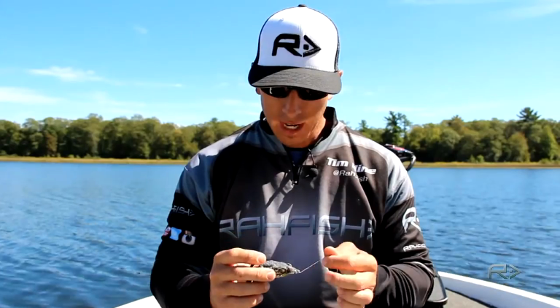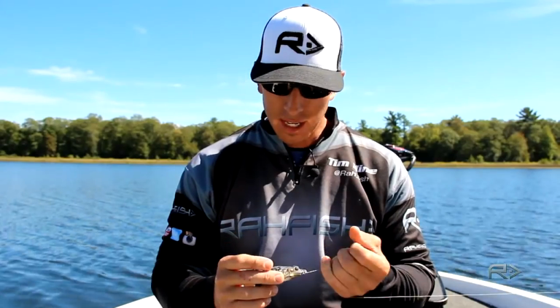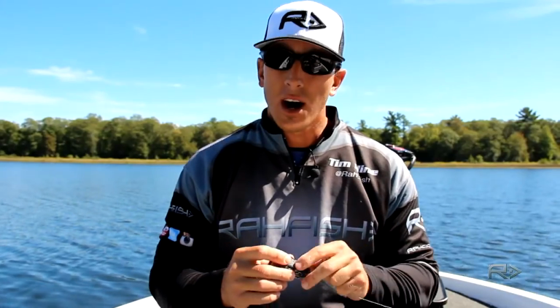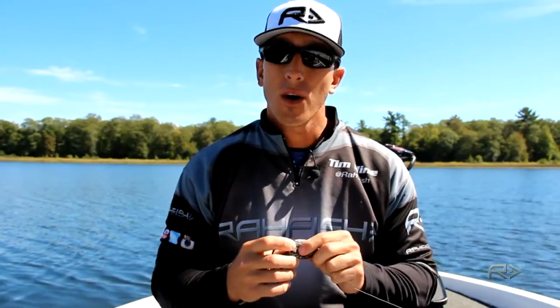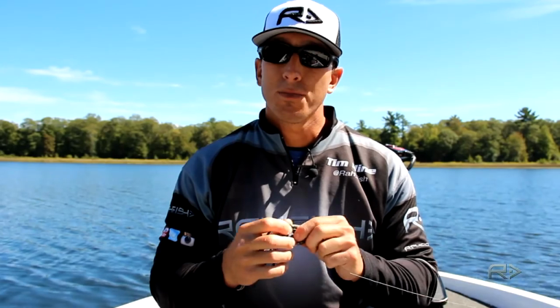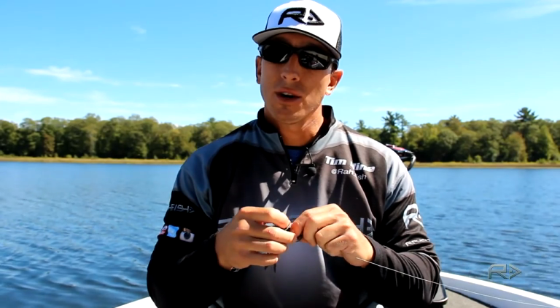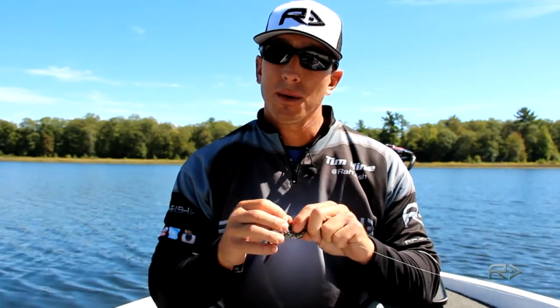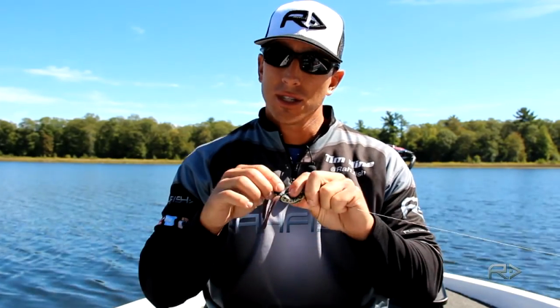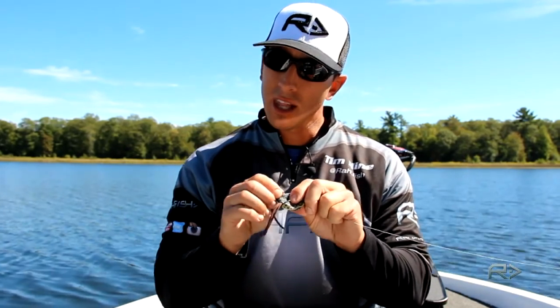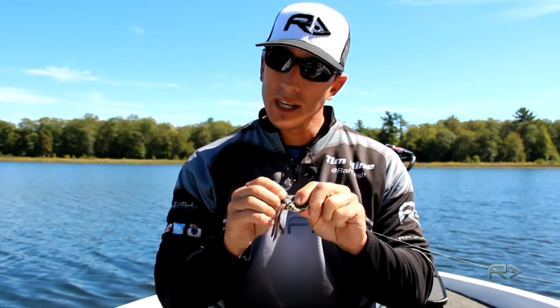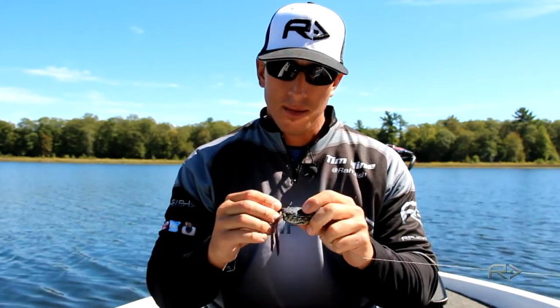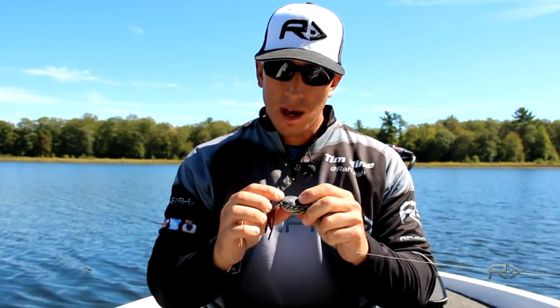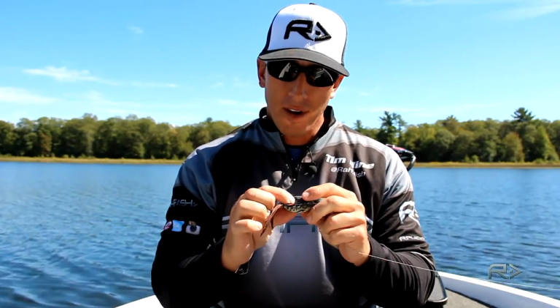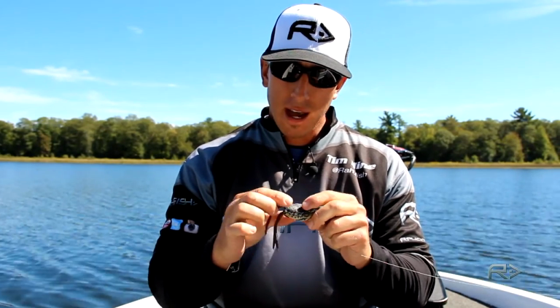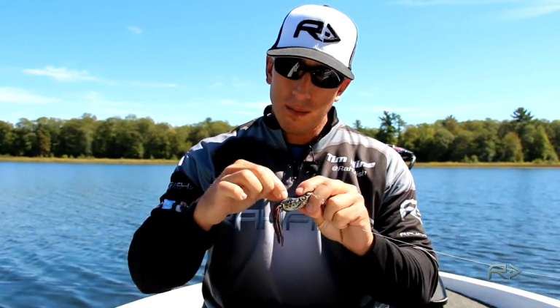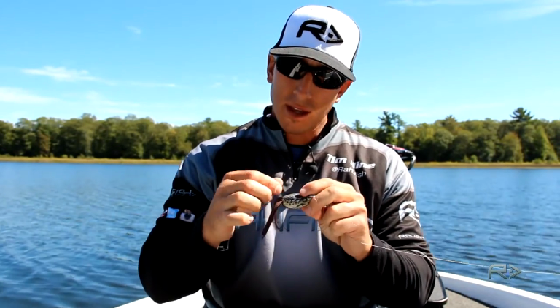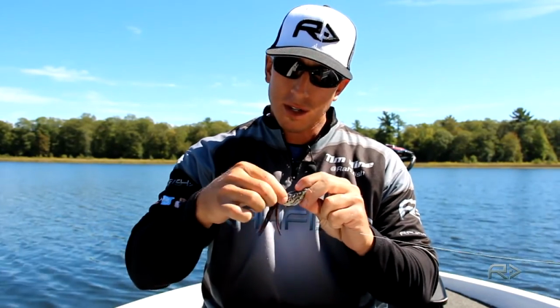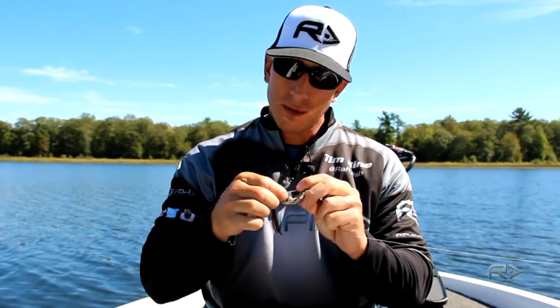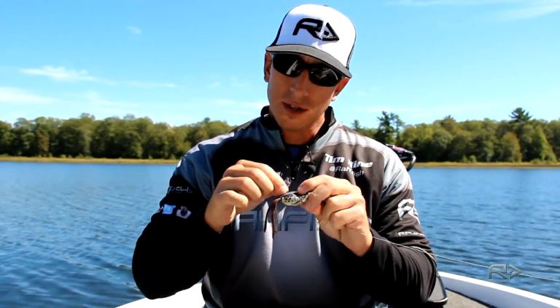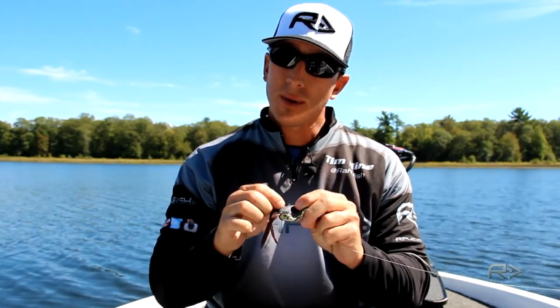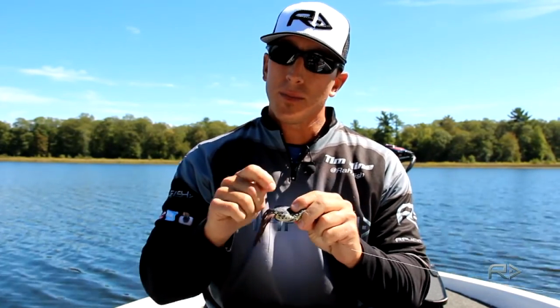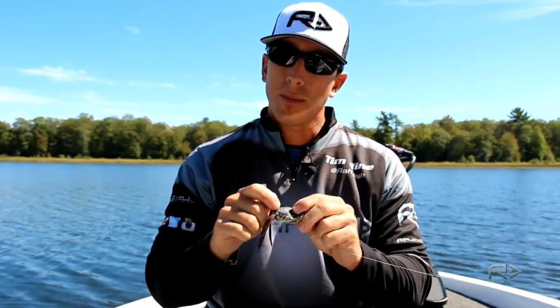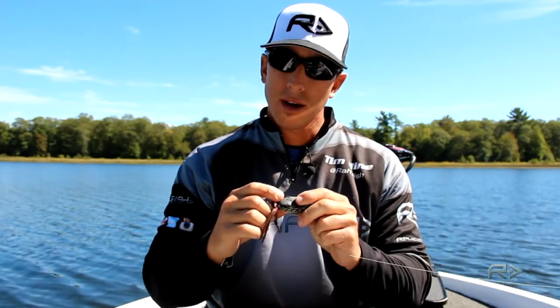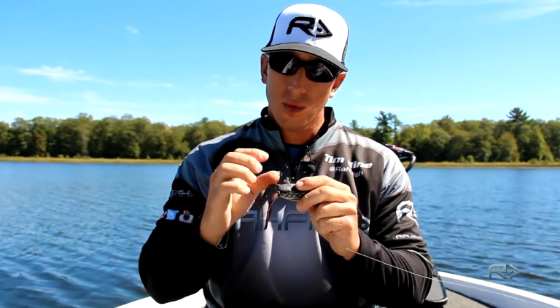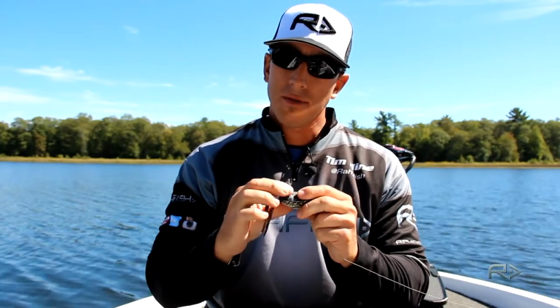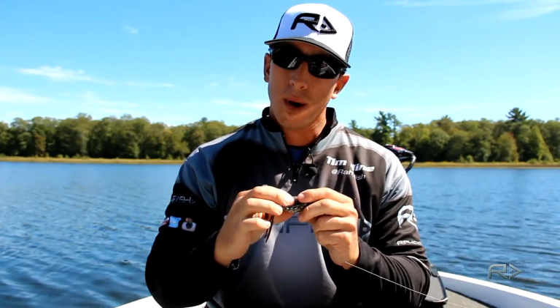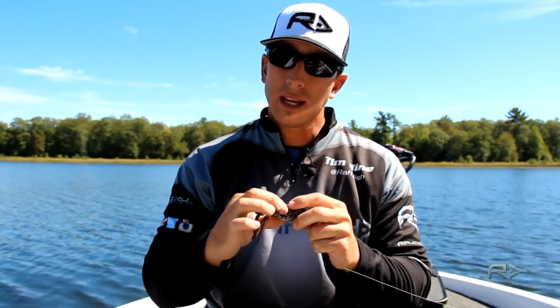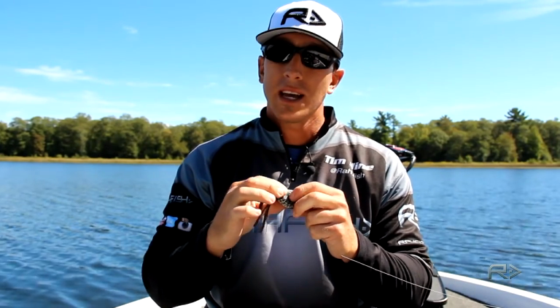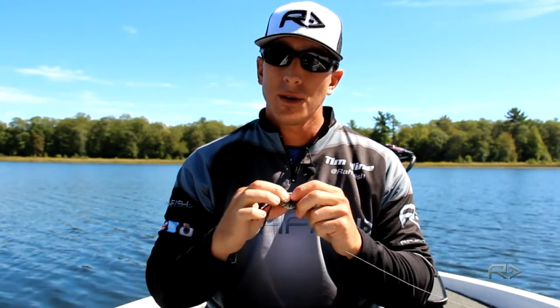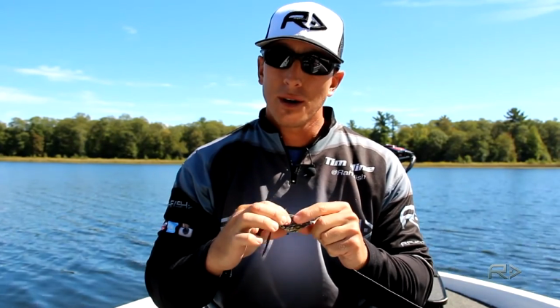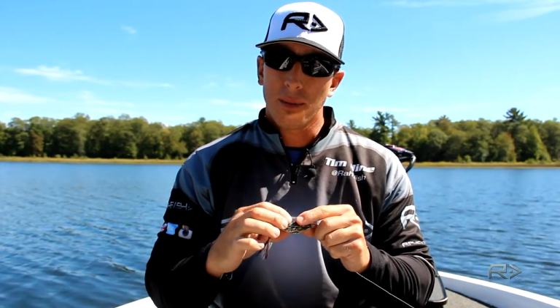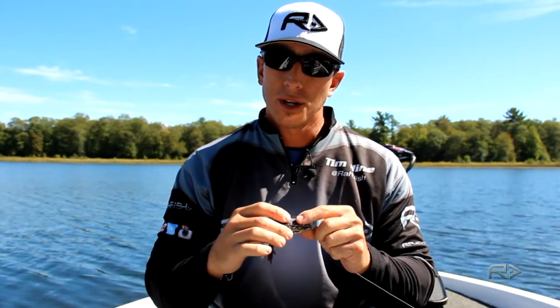Secondly, I always bend the hooks up just slightly. I find that when you bend the hooks up just a little bit with a pair of pliers, away from the body, it gives you a better hook-up ratio.